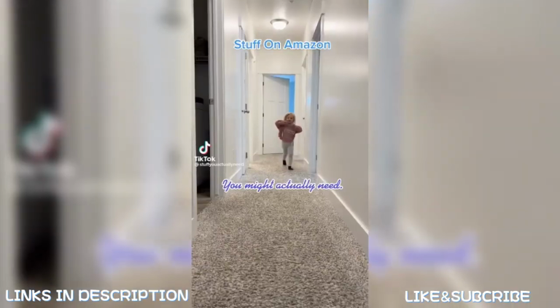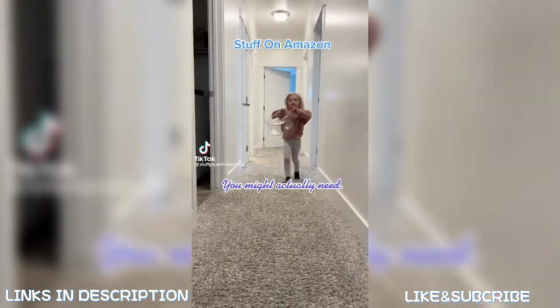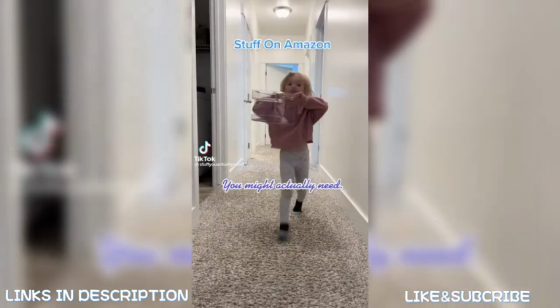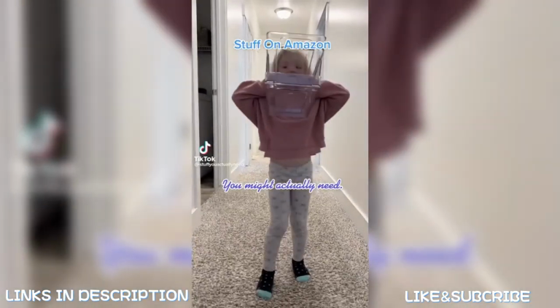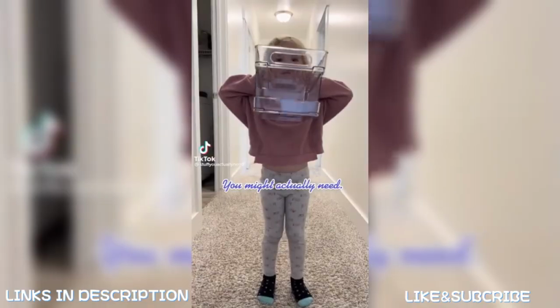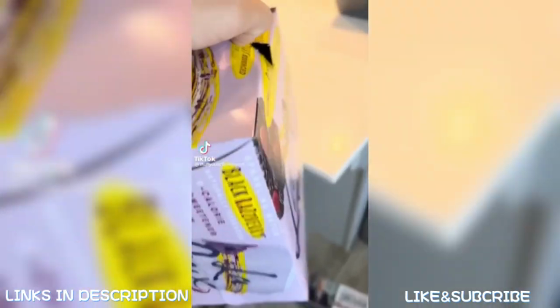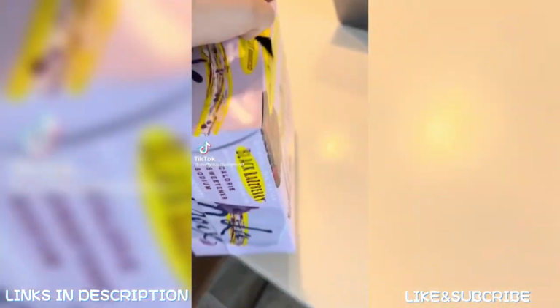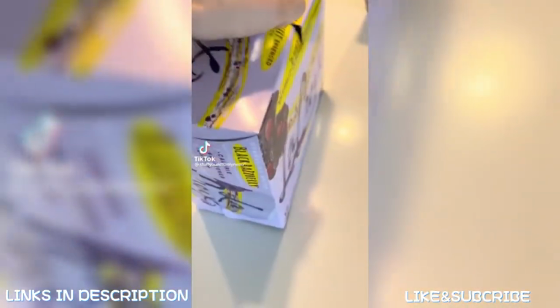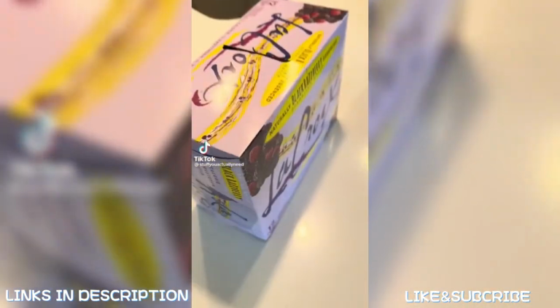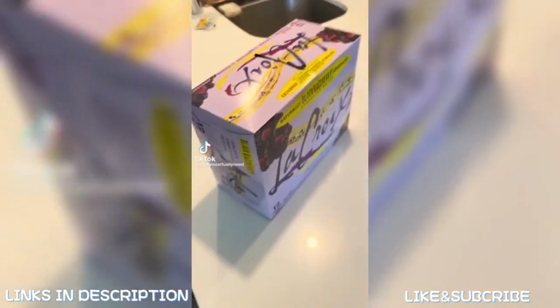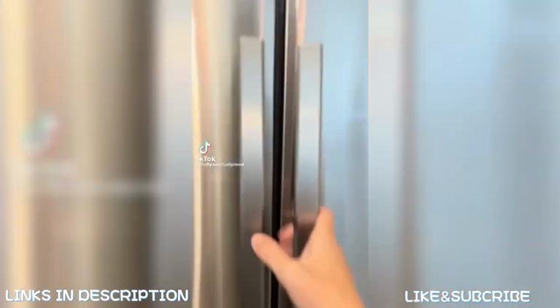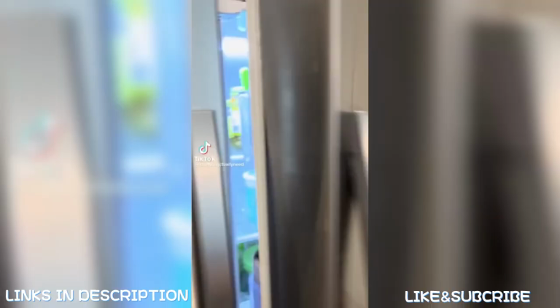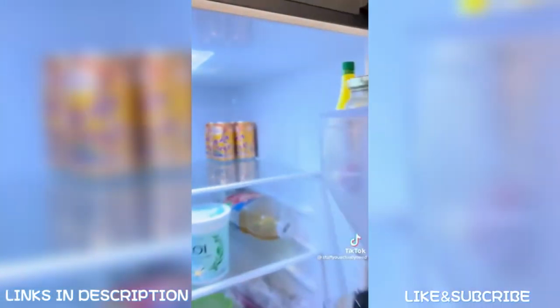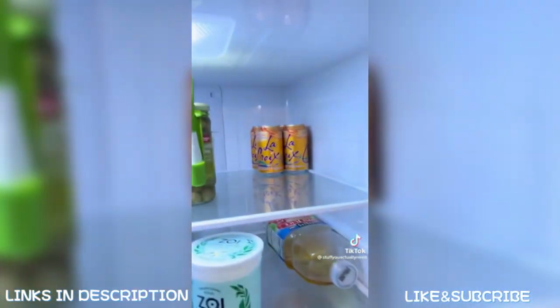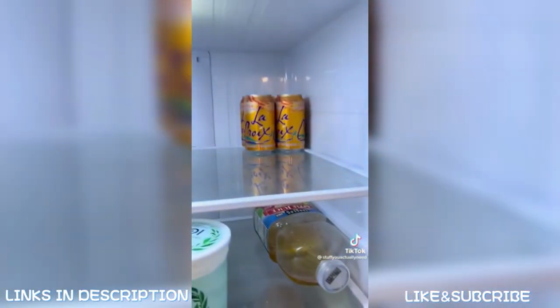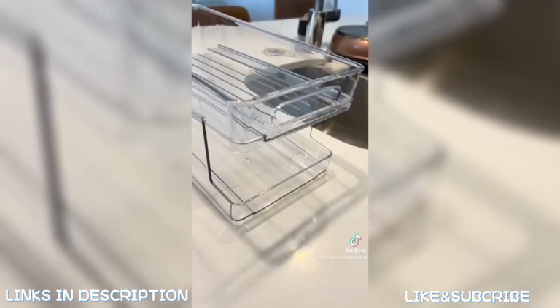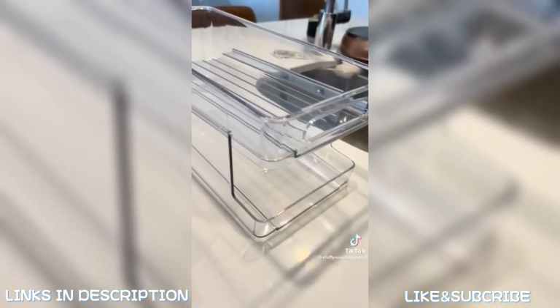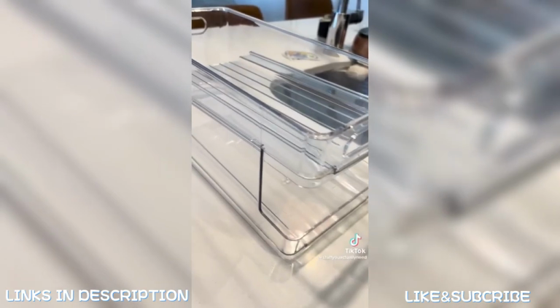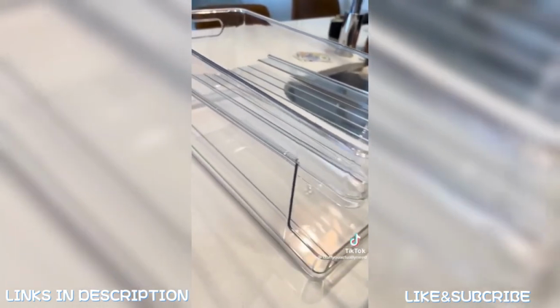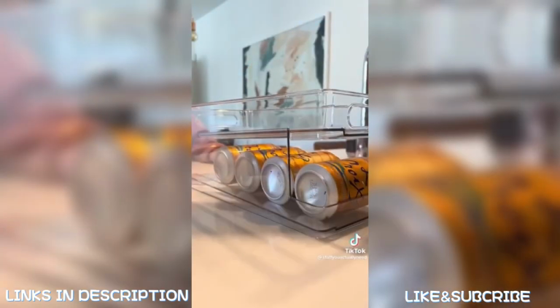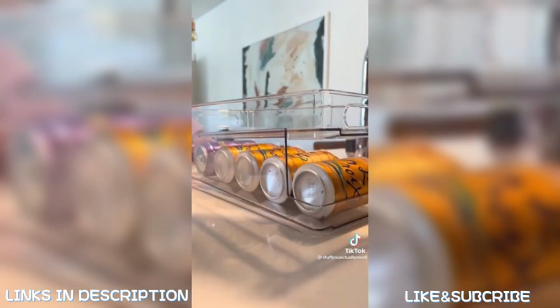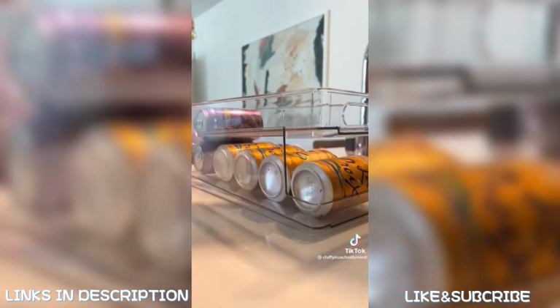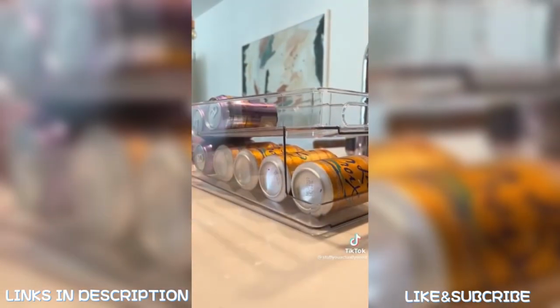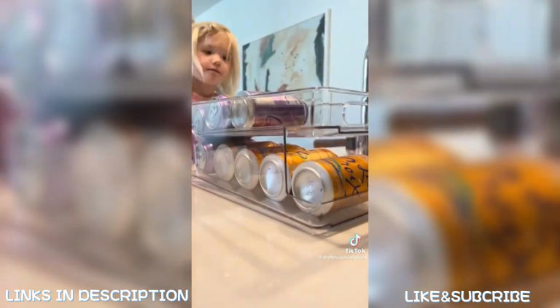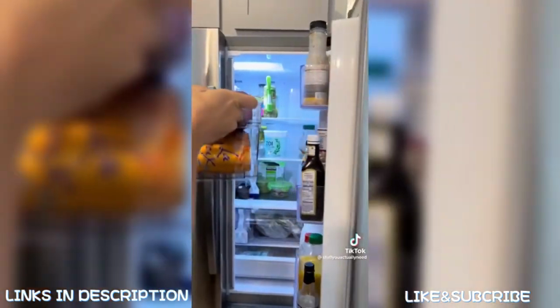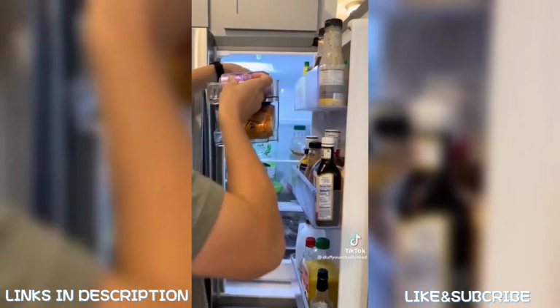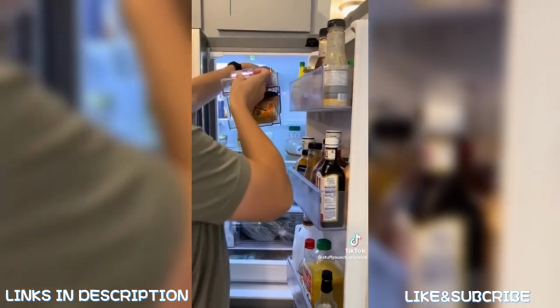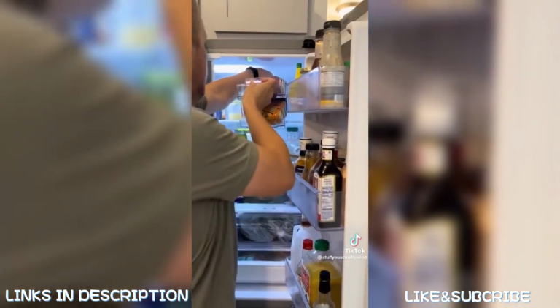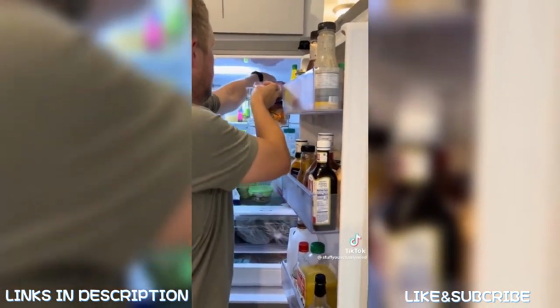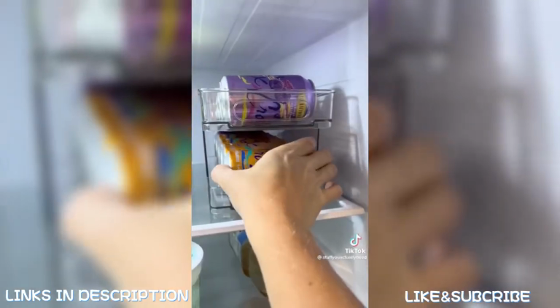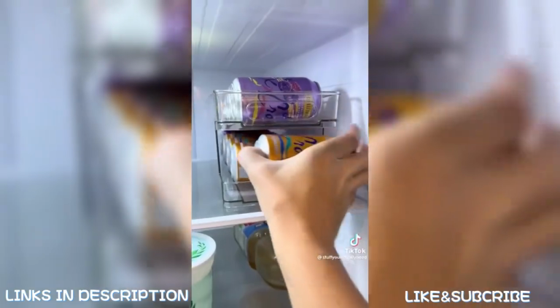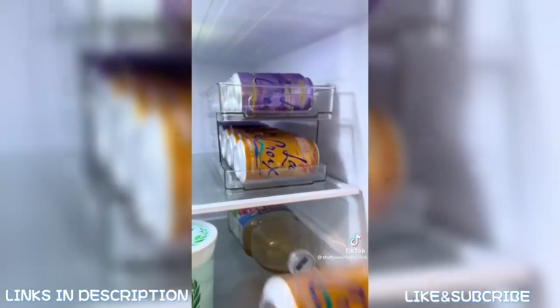Stuff on Amazon you might actually need. Whenever I get canned drinks, I feel like I always restock early and leave the old ones in the back for years. So I found this organizer that helps you easily filter through so you never leave the old ones in the back, and it keeps them nice and organized.